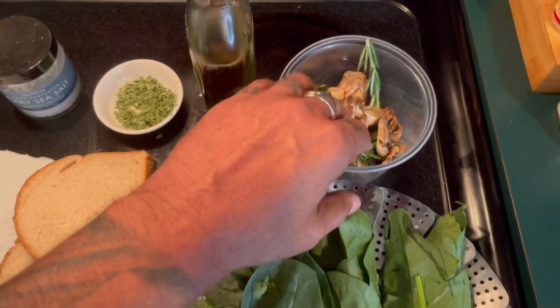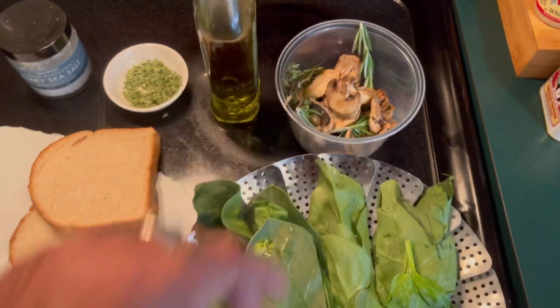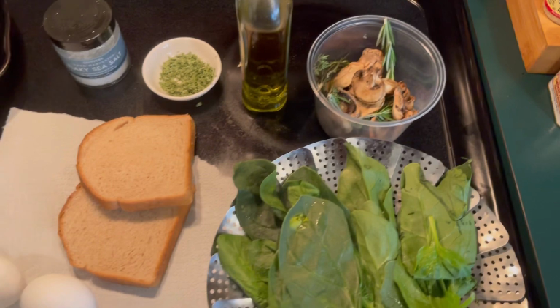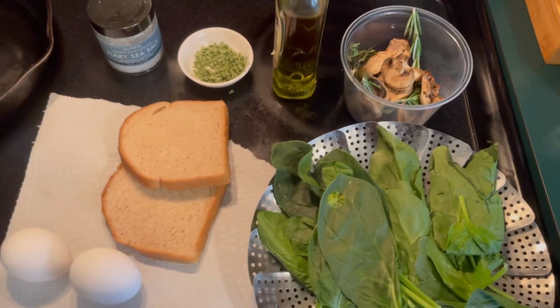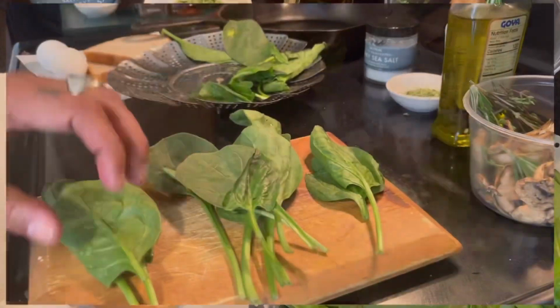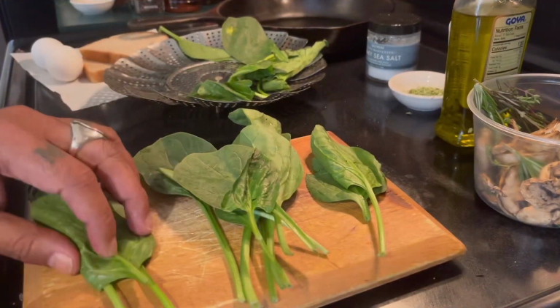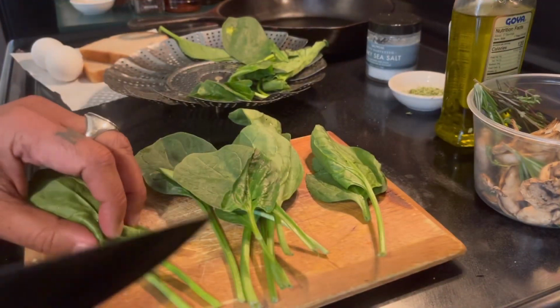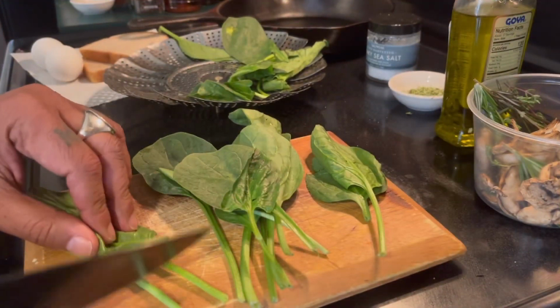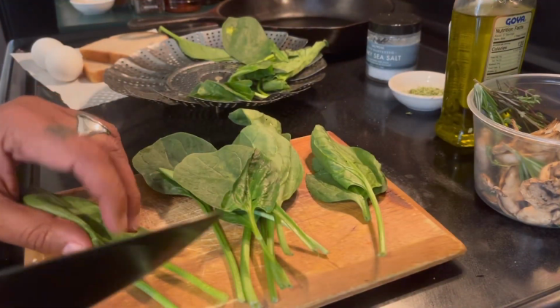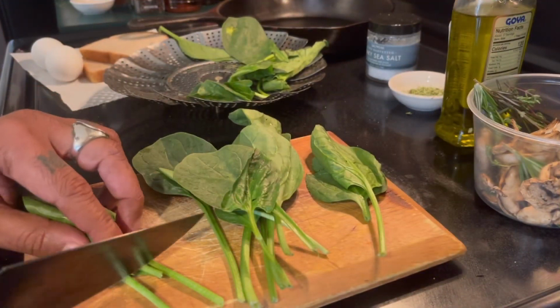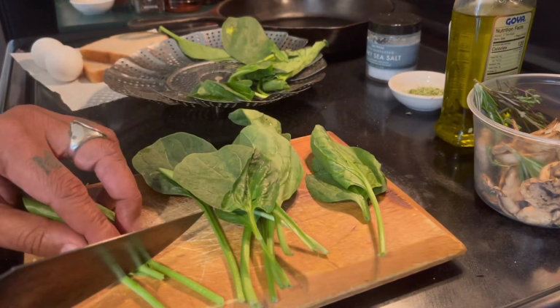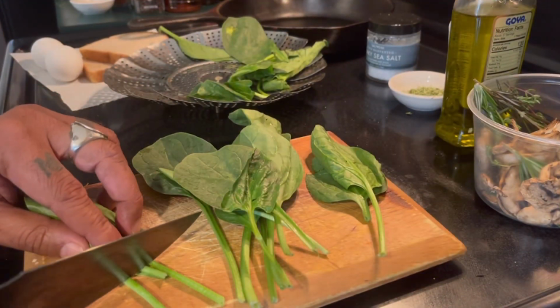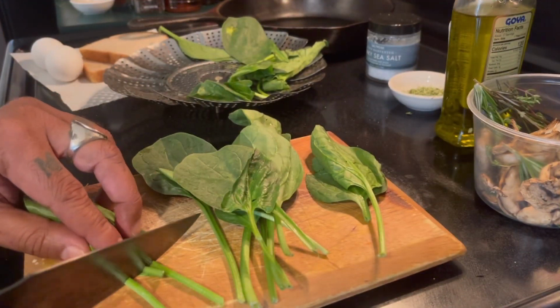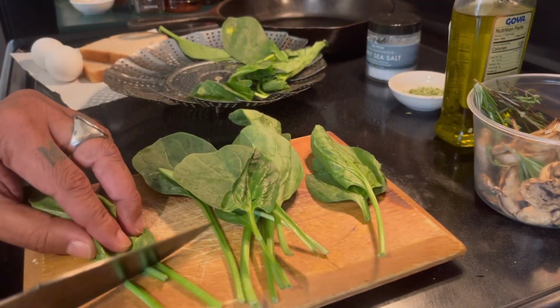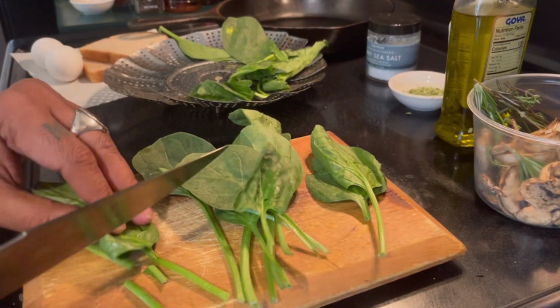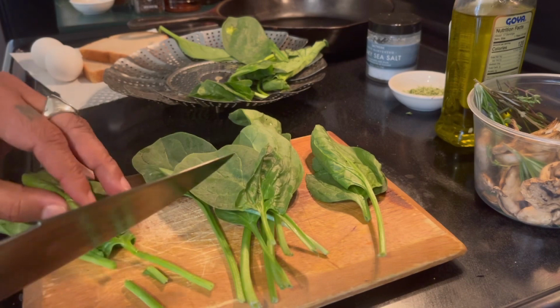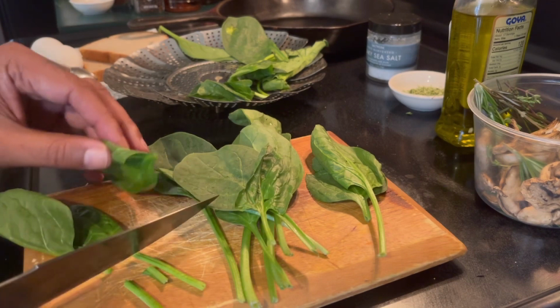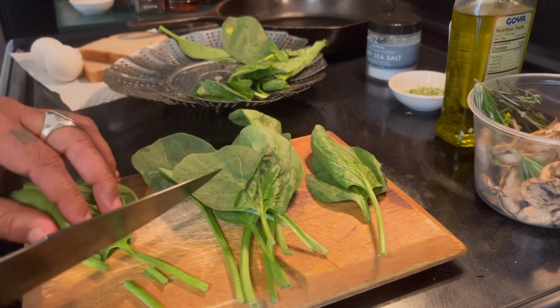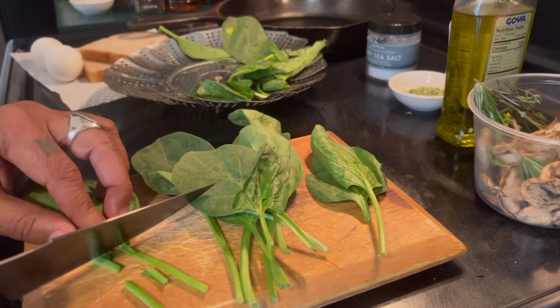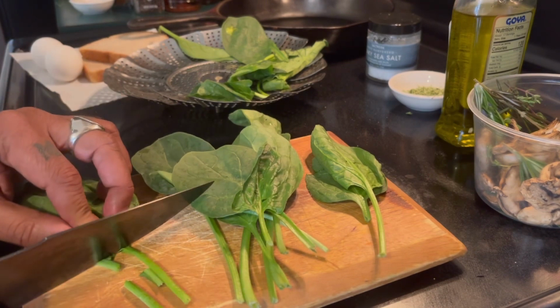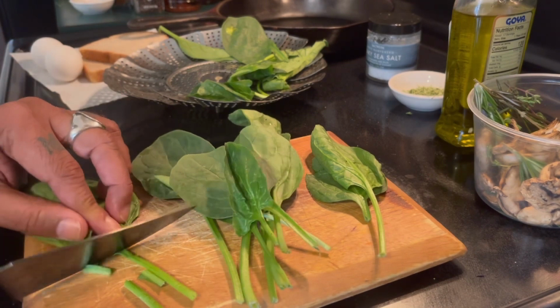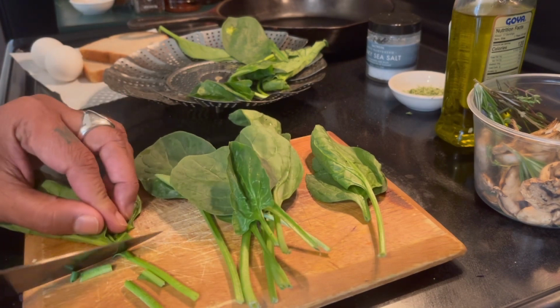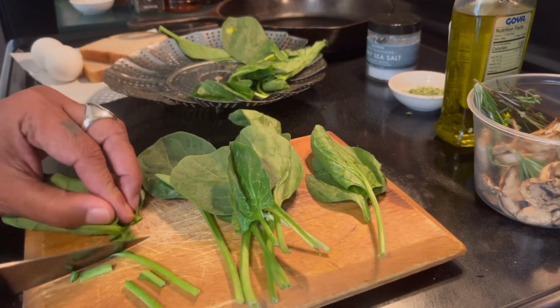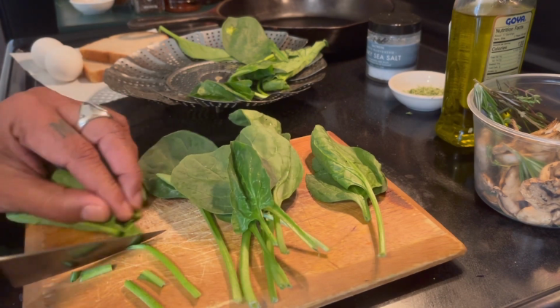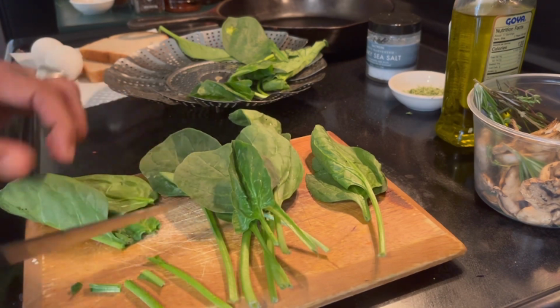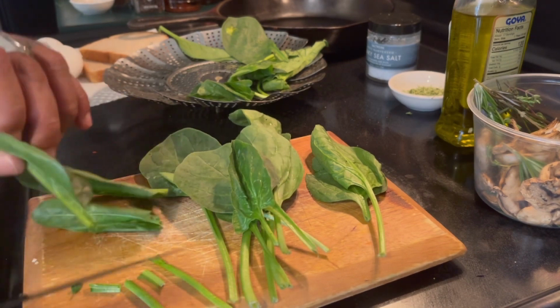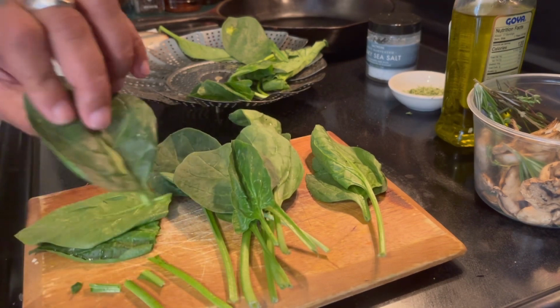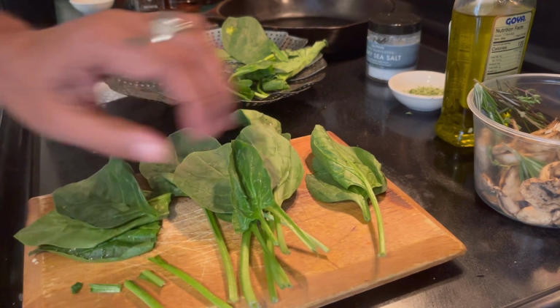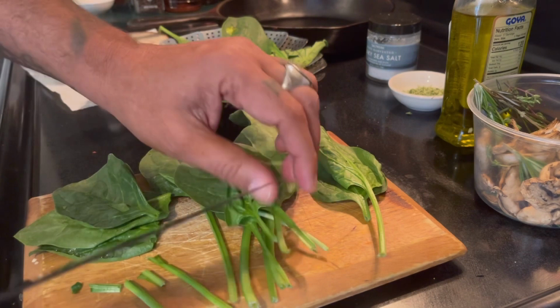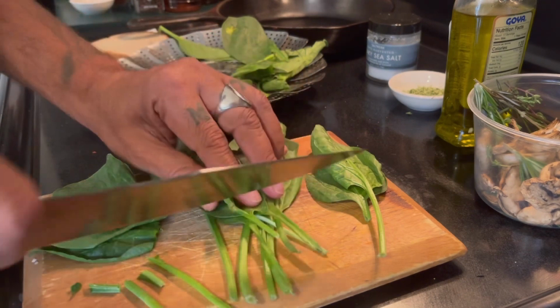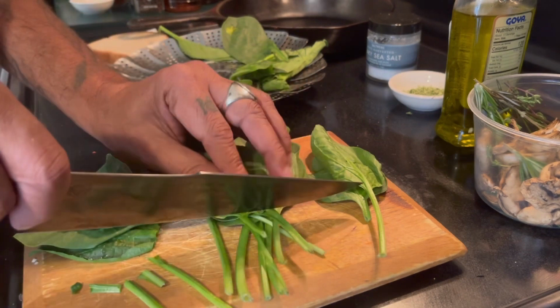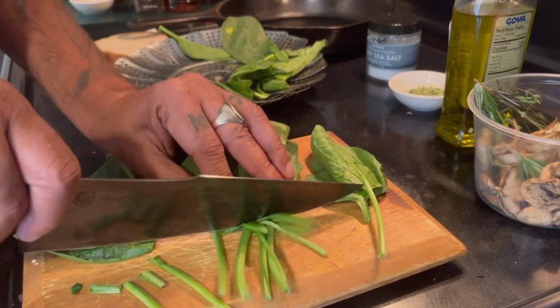Optionally, you can go with Roman tomatoes or mushrooms. Let me take some of these stems out — just cut them out. You don't want the hard stuff, you just want the leaf, so you're cleaning them up.